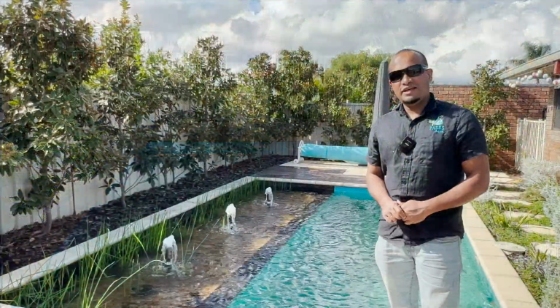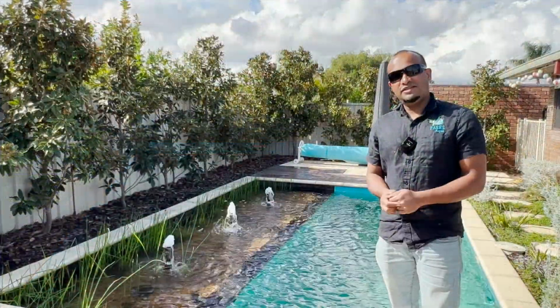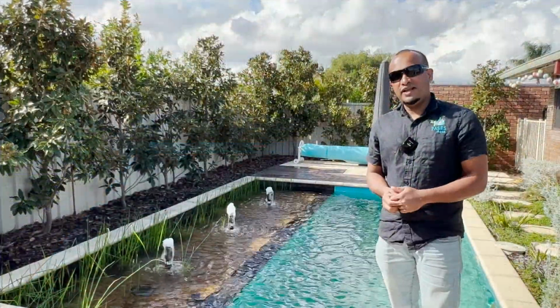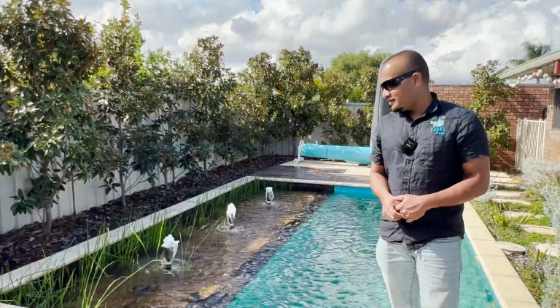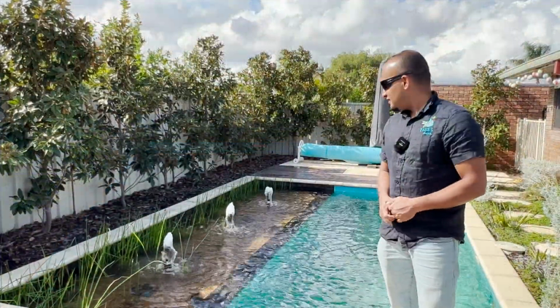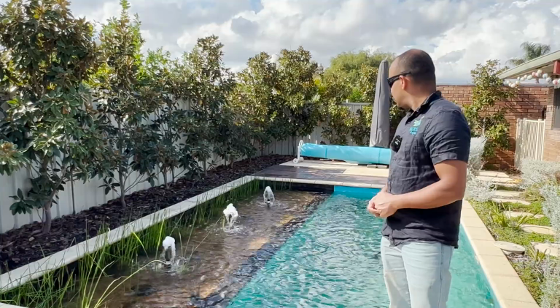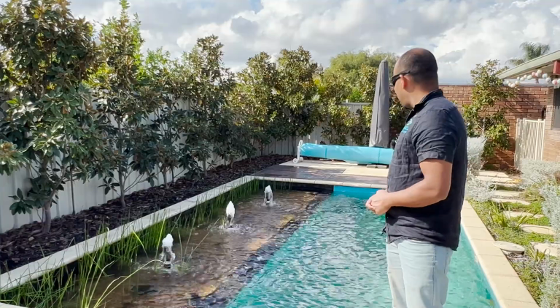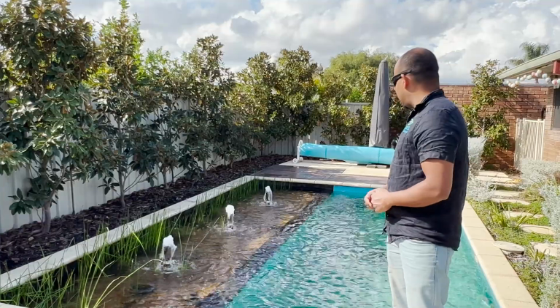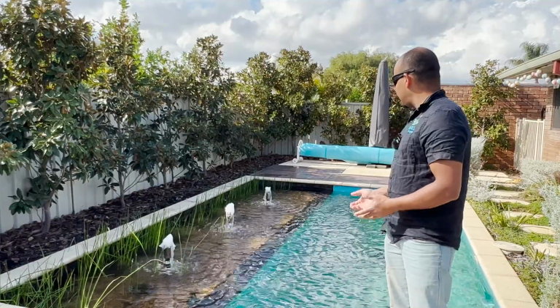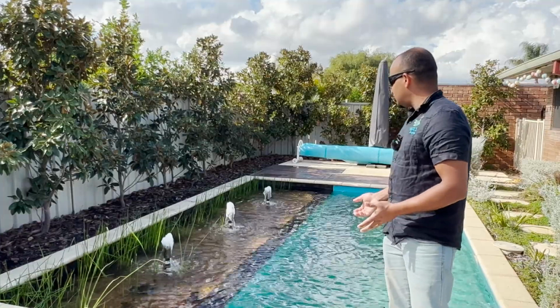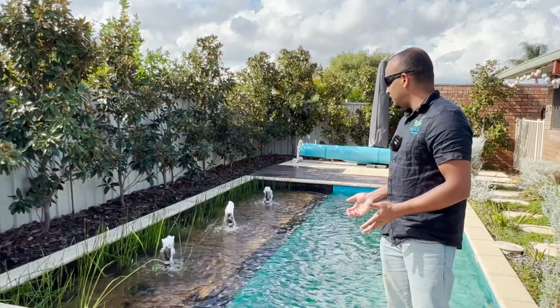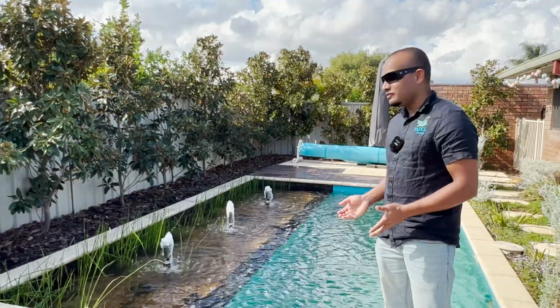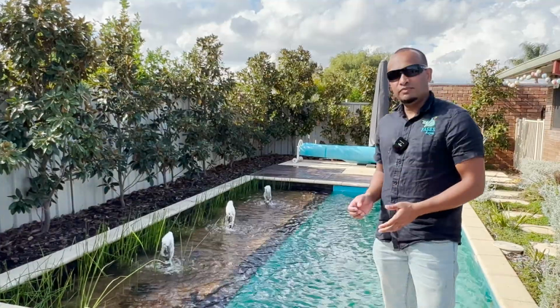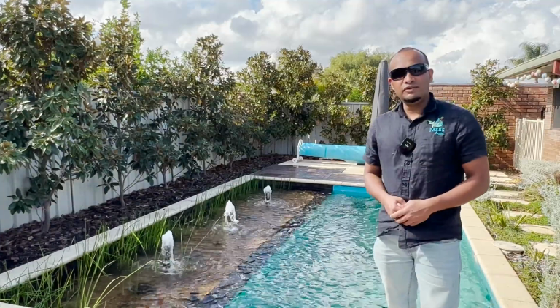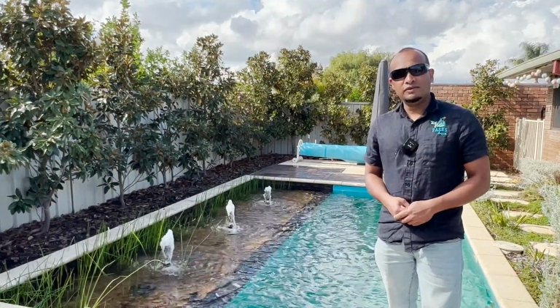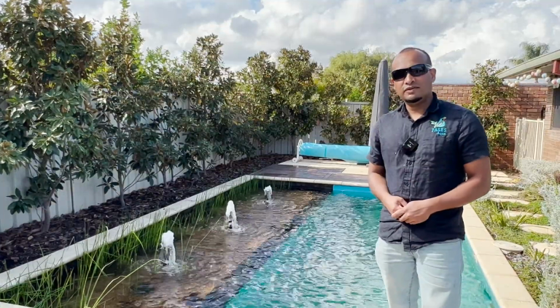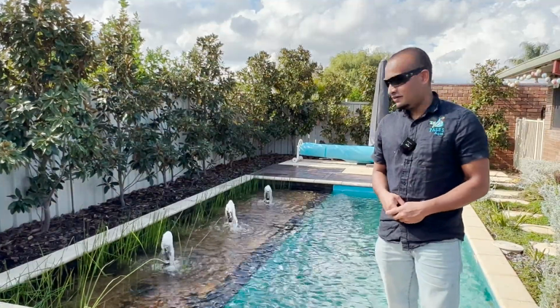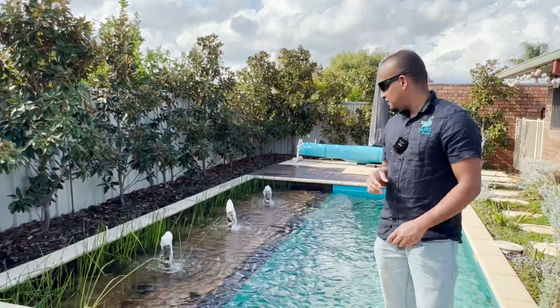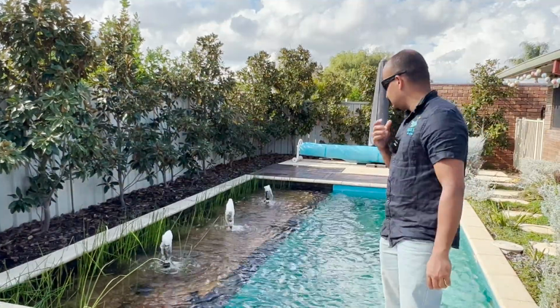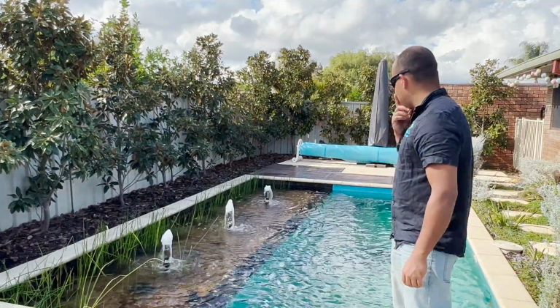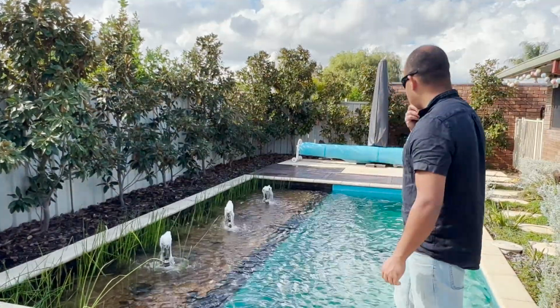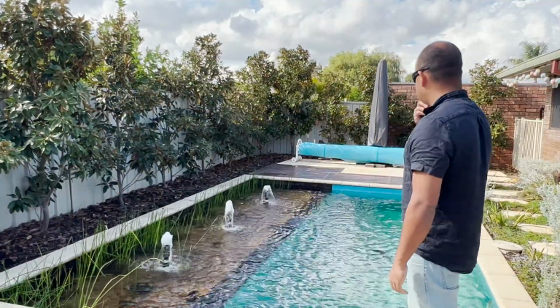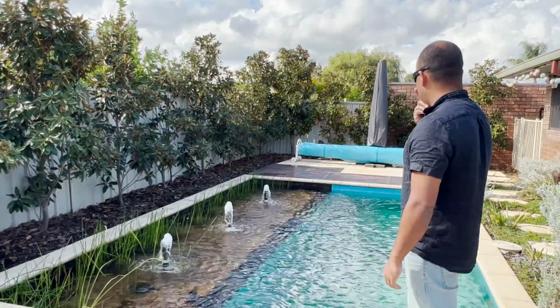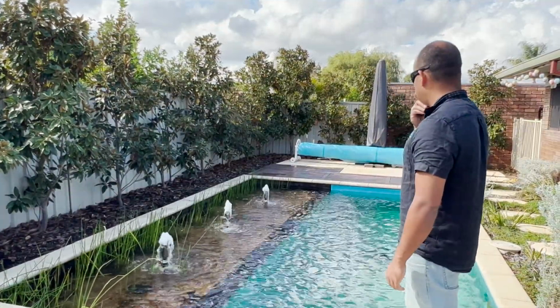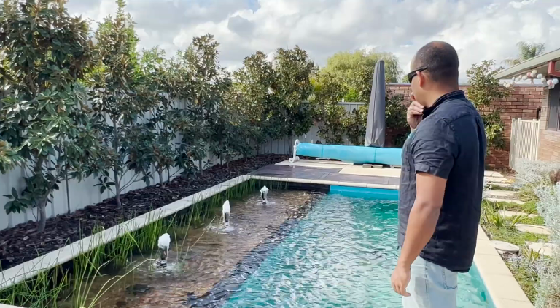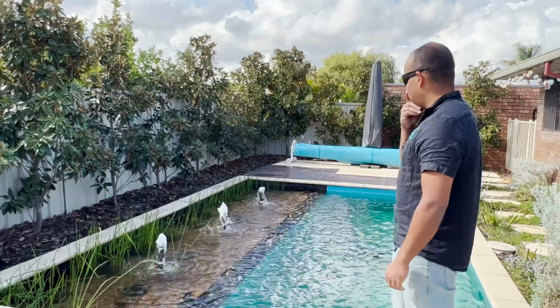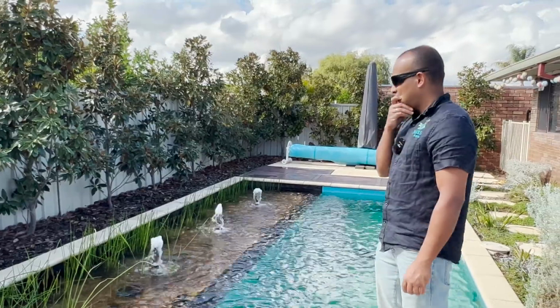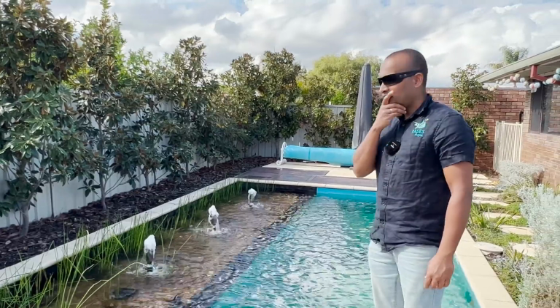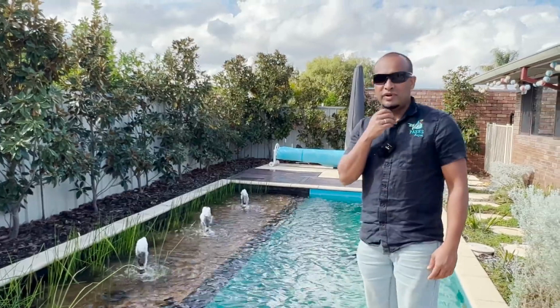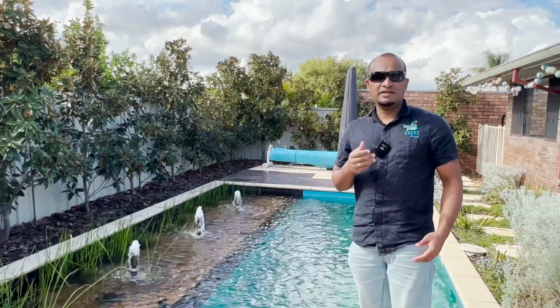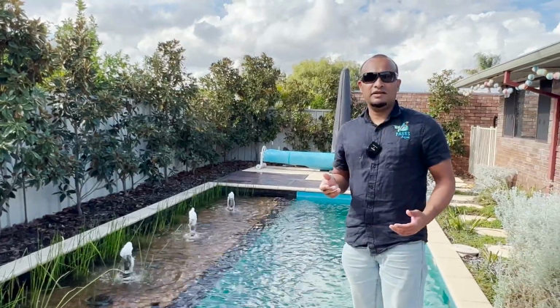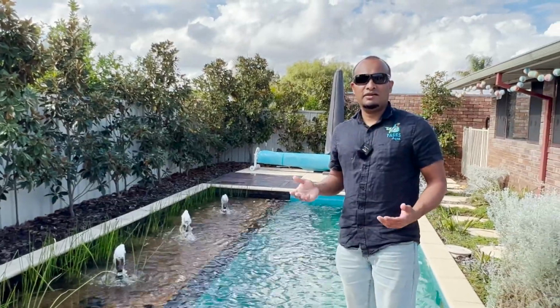Now the disadvantage of a natural swimming pool? Basically none.